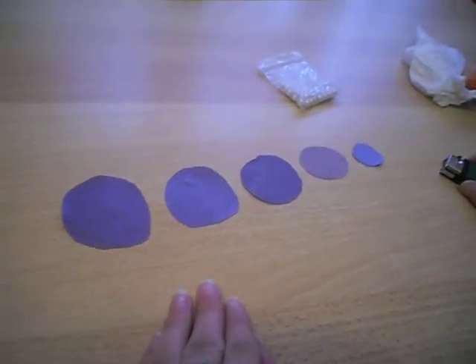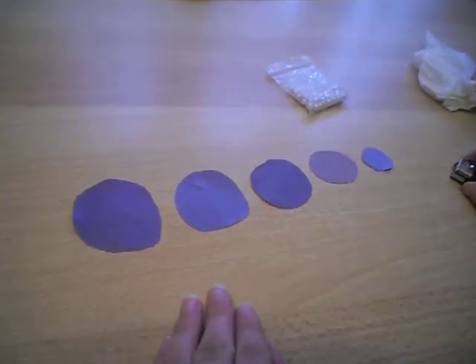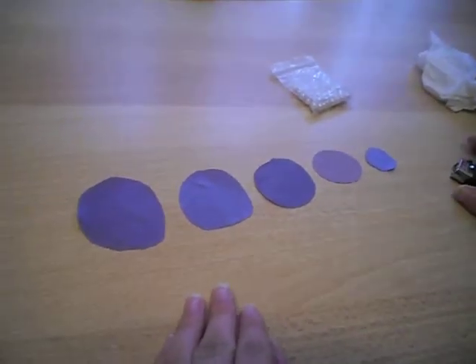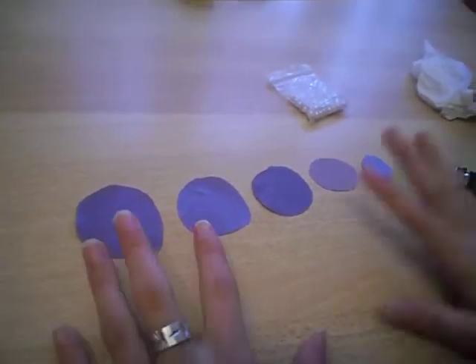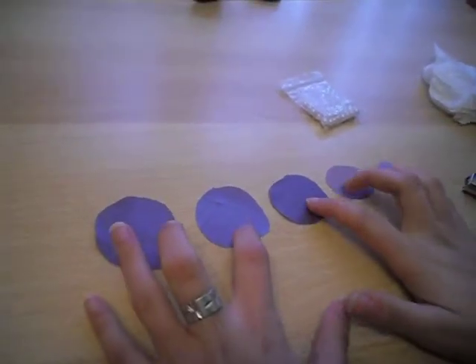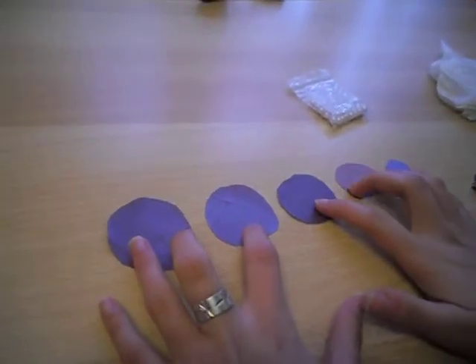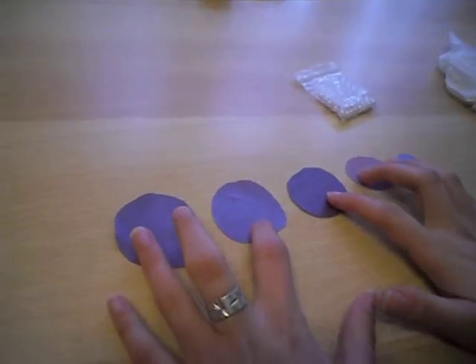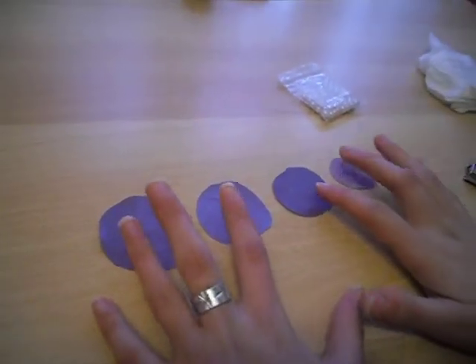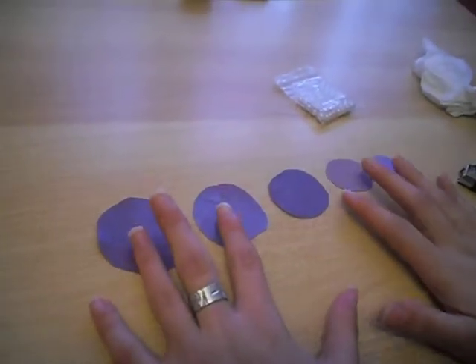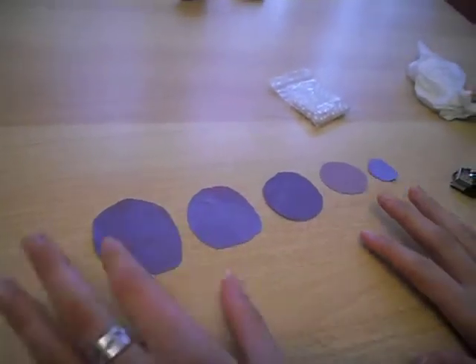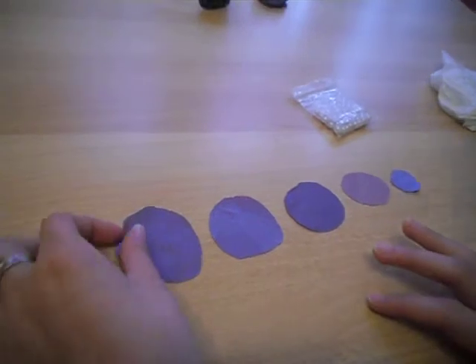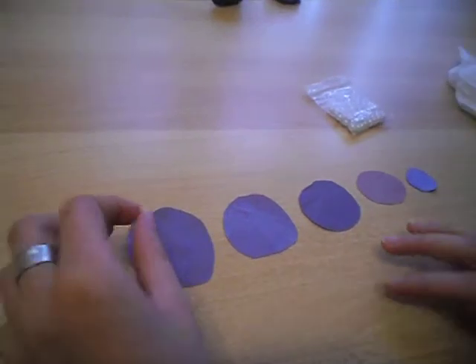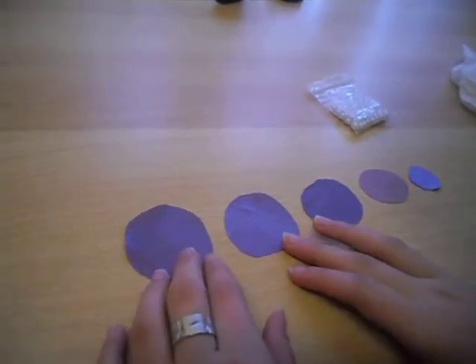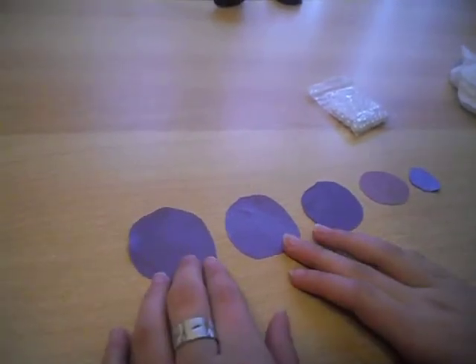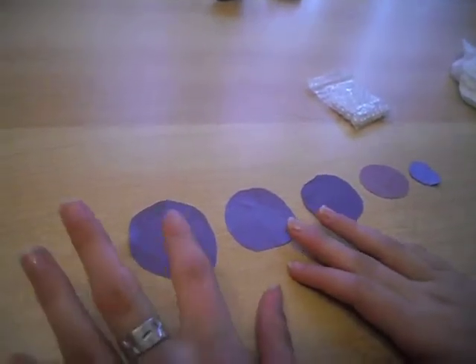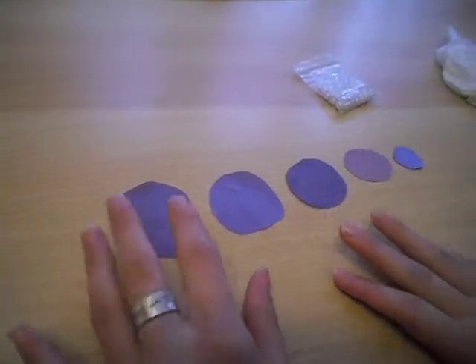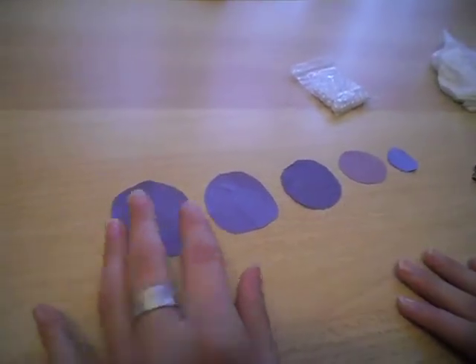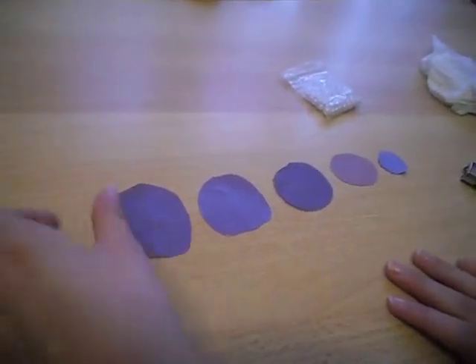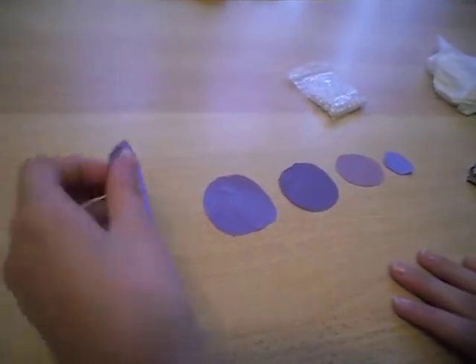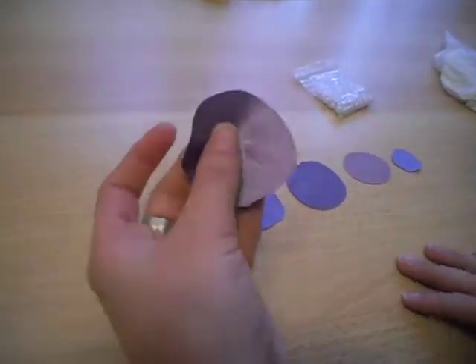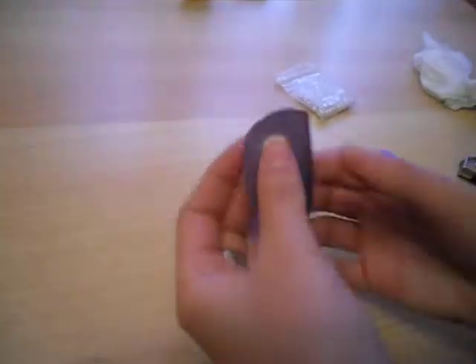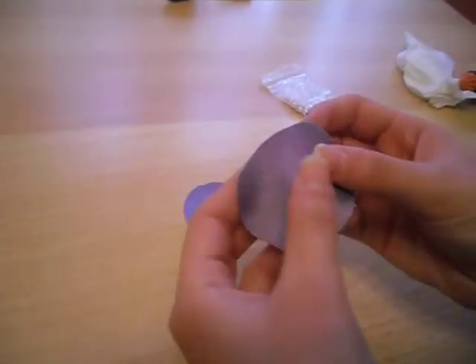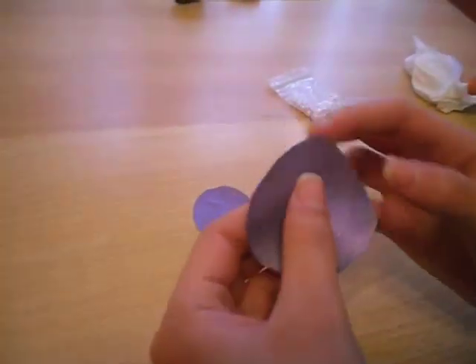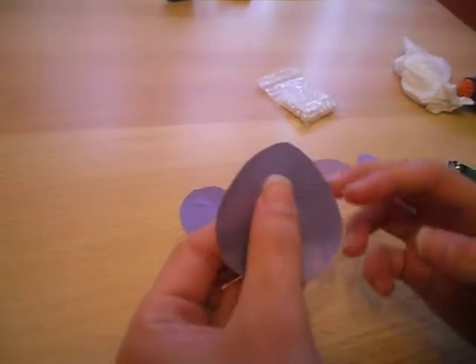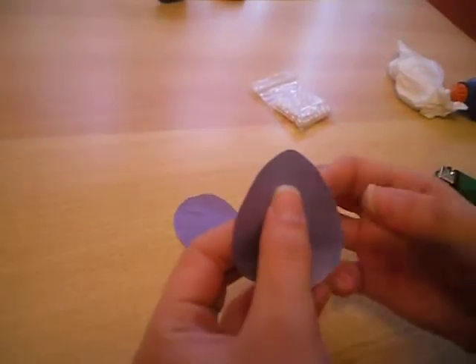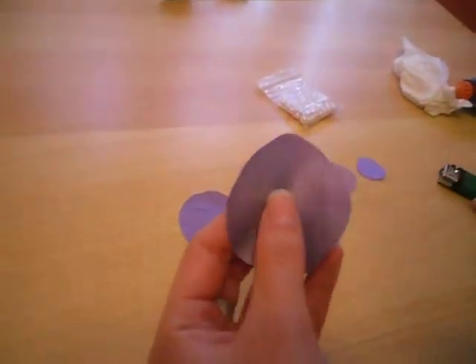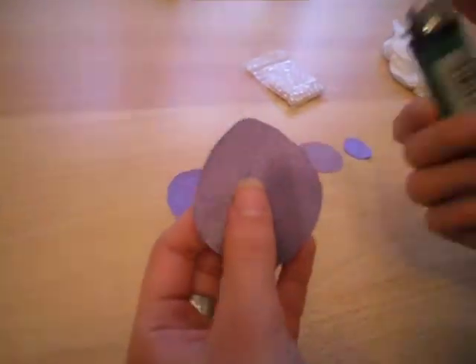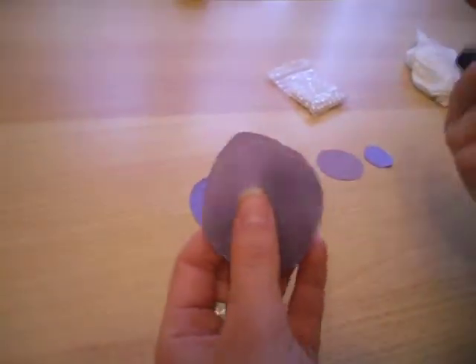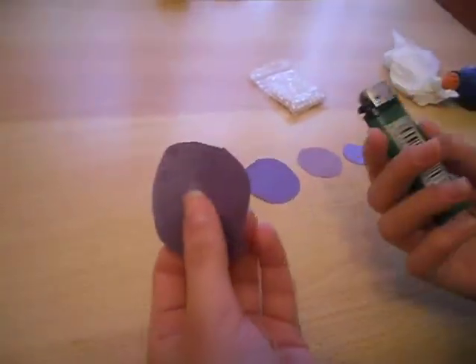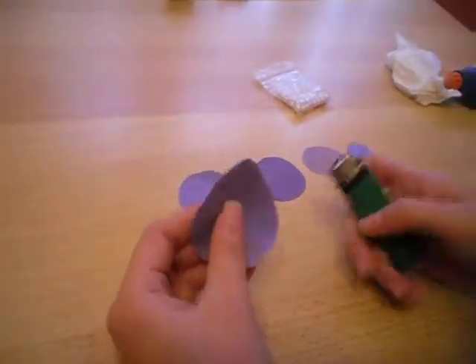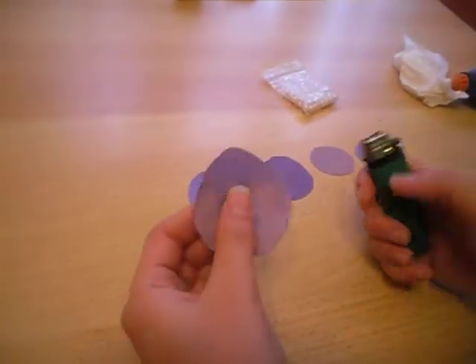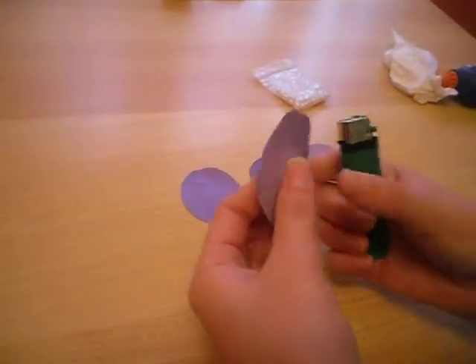Hi, today we're gonna make some satin flowers. First I cut out these circles from the violet satin. You don't have to be too careful about the shape because you're gonna burn it with a lighter anyway.